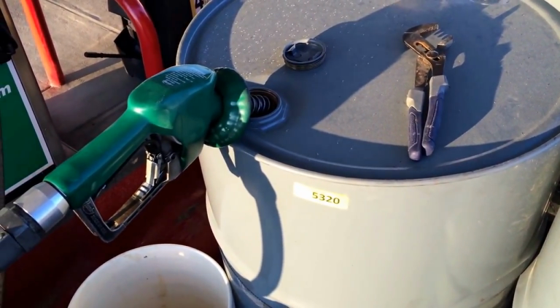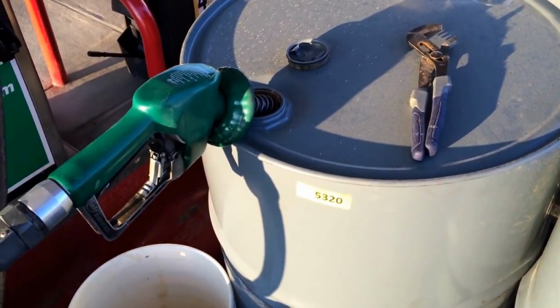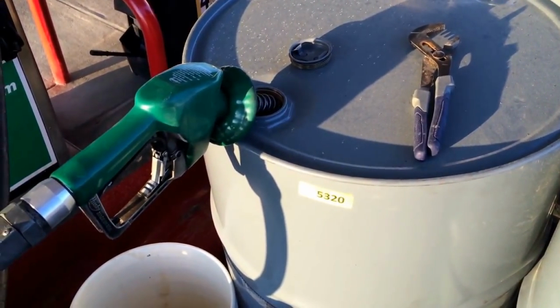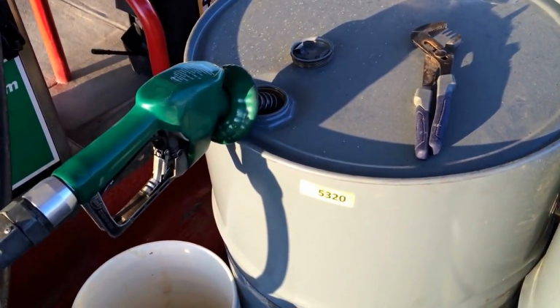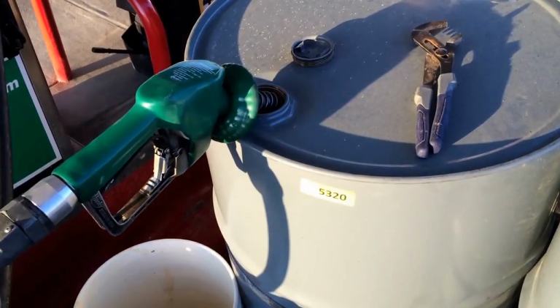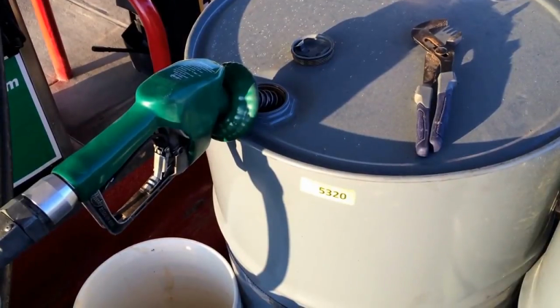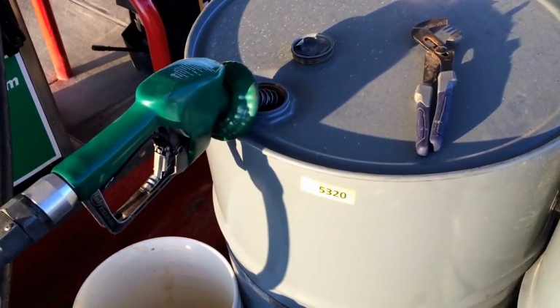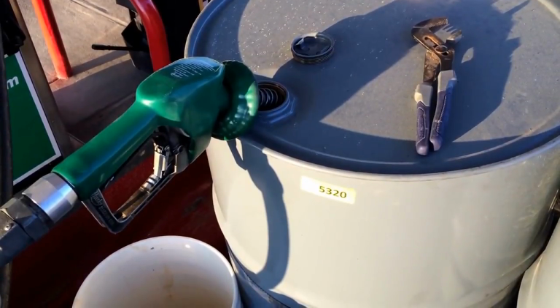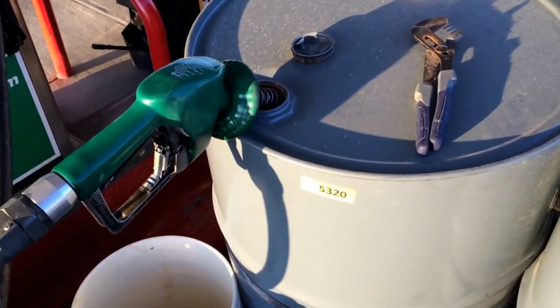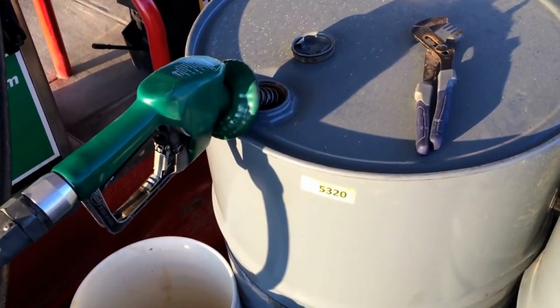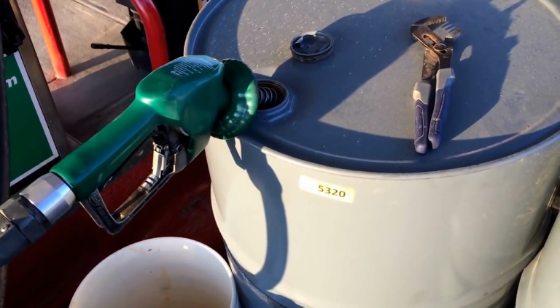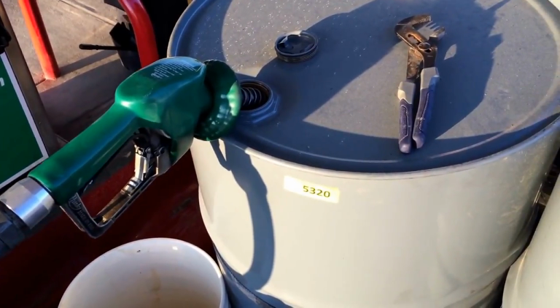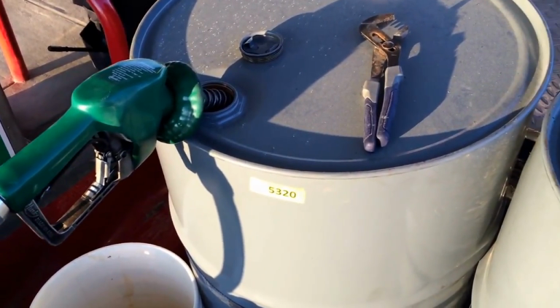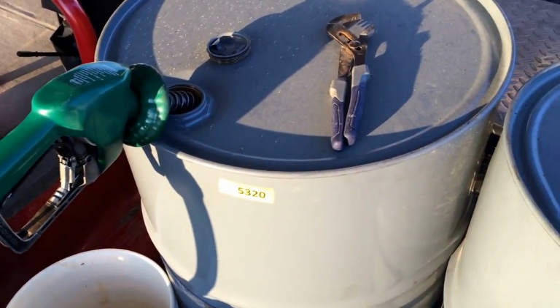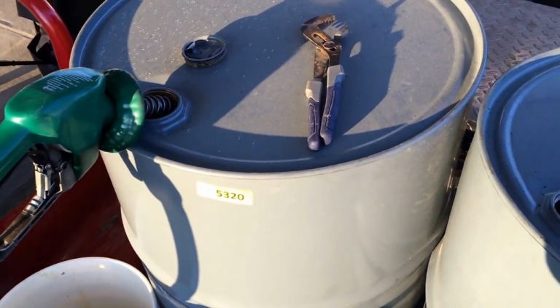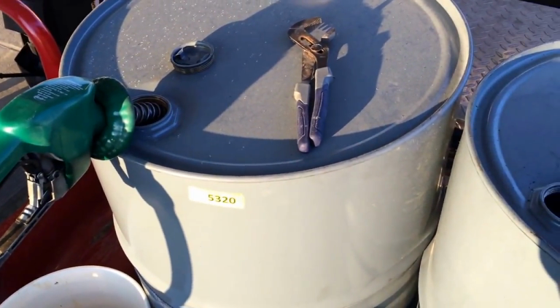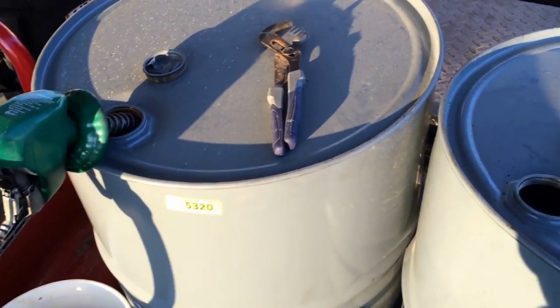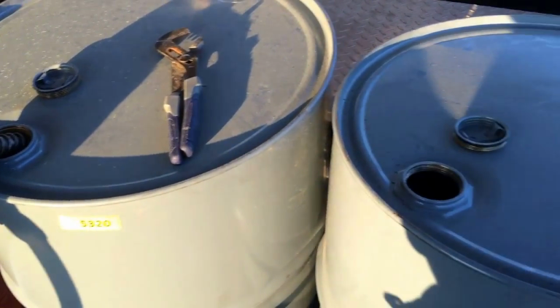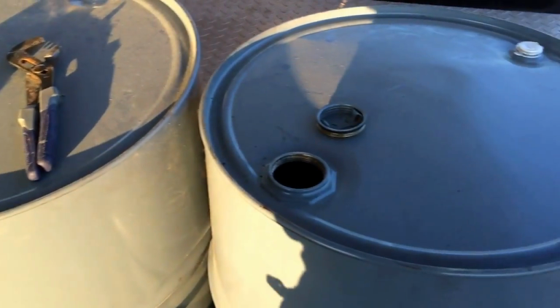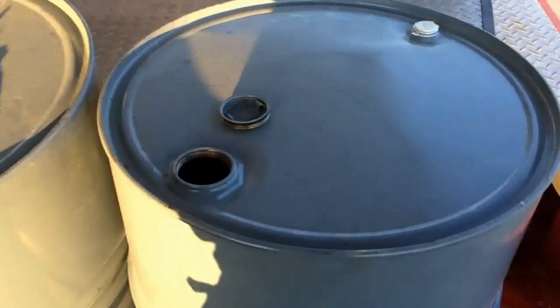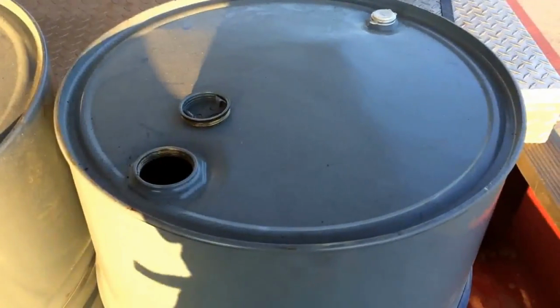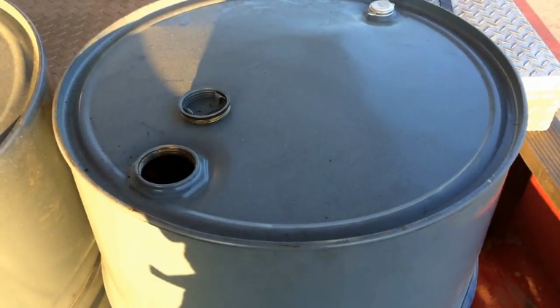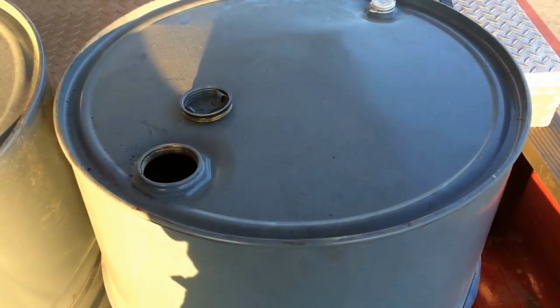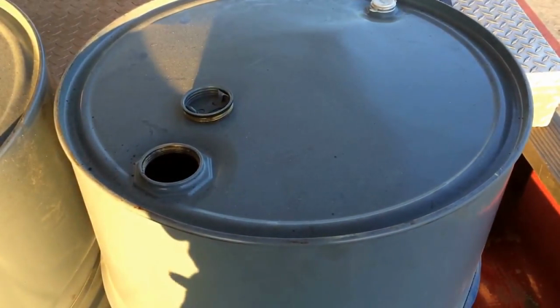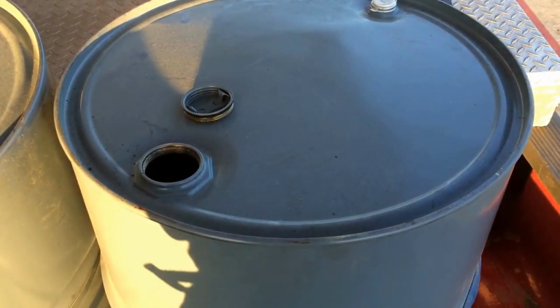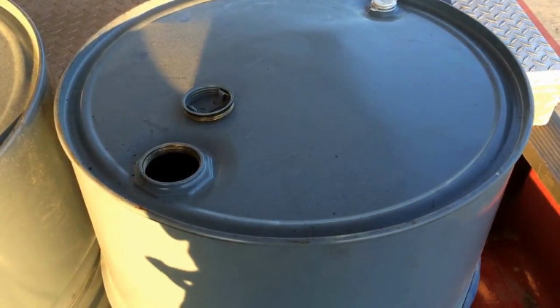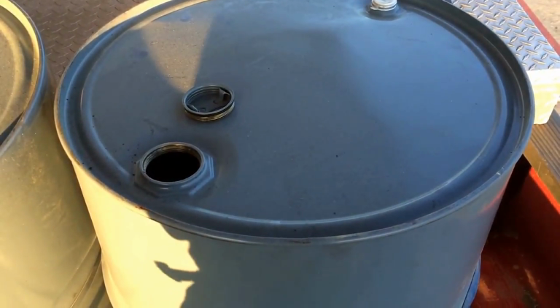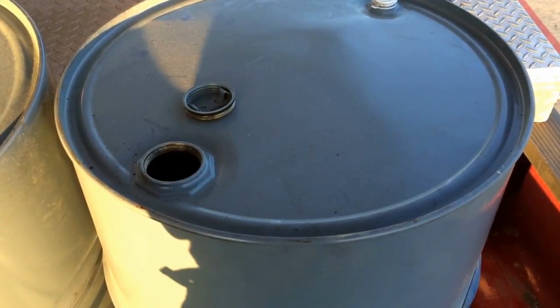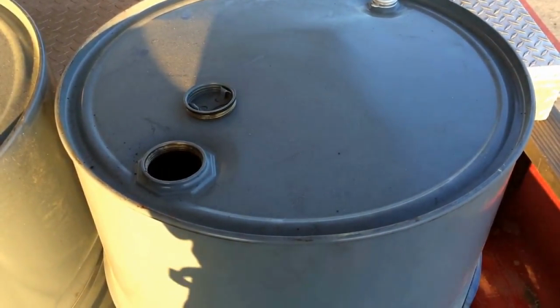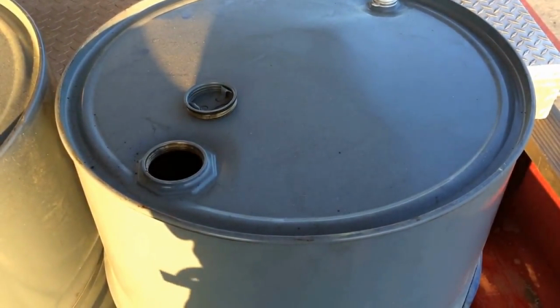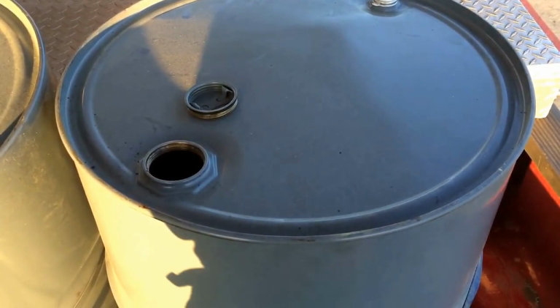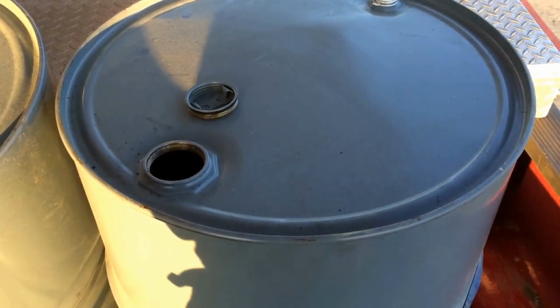I'll be able to pull right up beside the truck or the excavator and just get to cranking, fill them up that way instead of hoisting all the buckets up there and spilling diesel all over everything. Hopefully it should all work out. Just want to show you that, and I'll show you how it looks when I get the pump on it and I'm actually transferring some diesel.